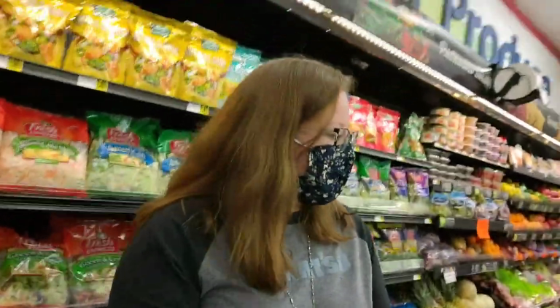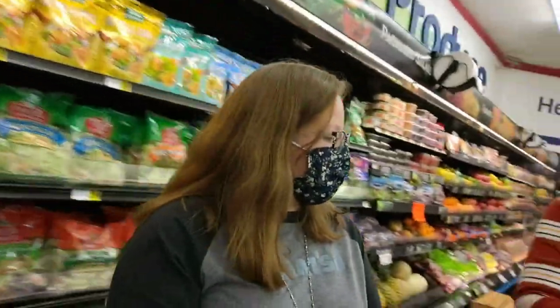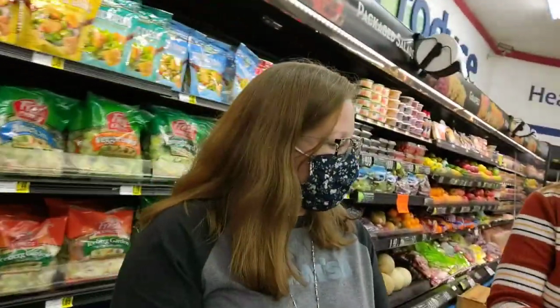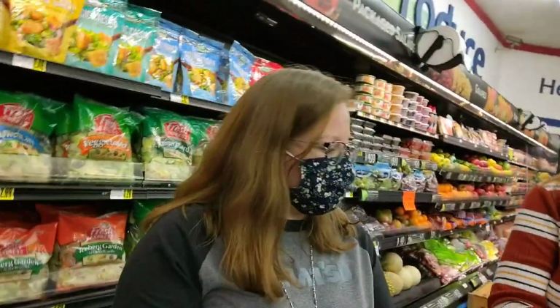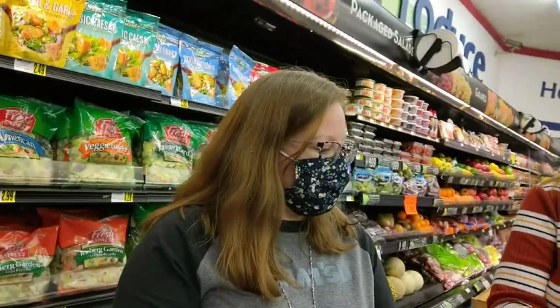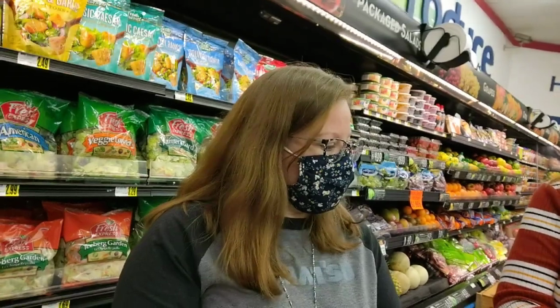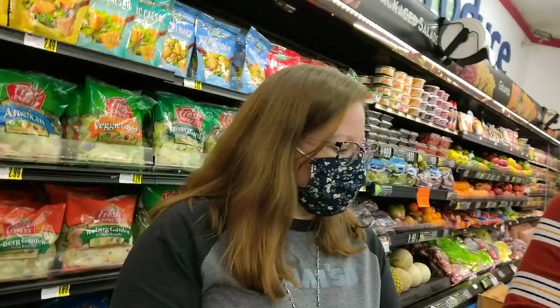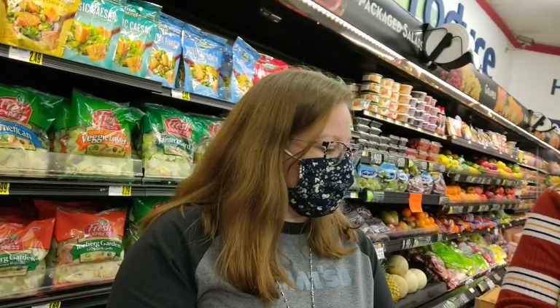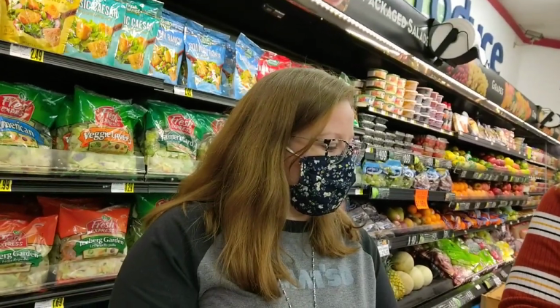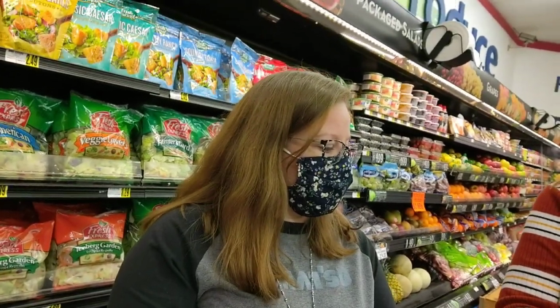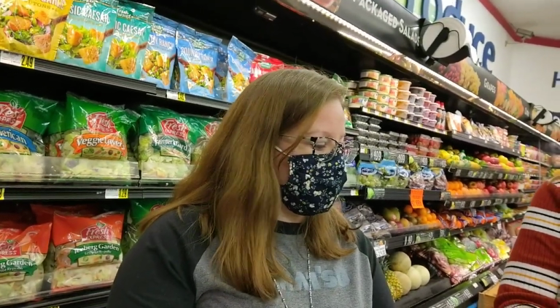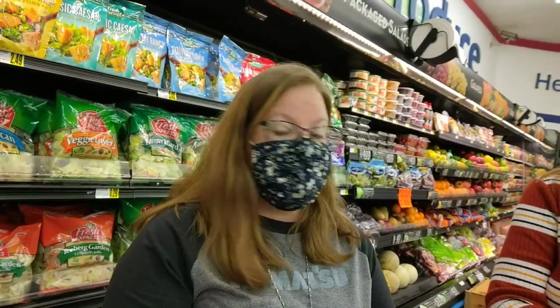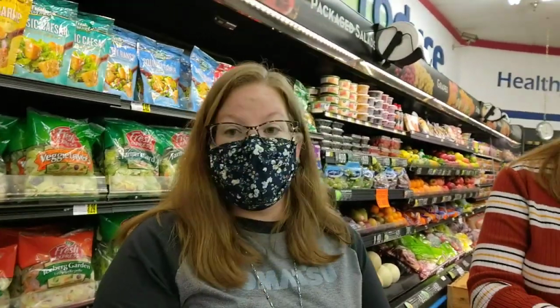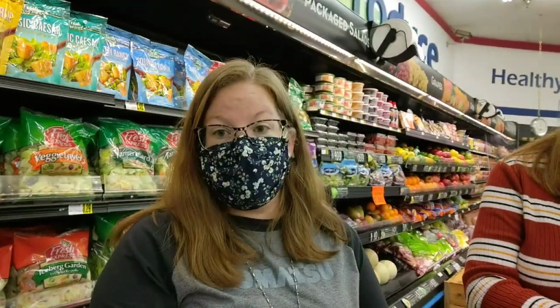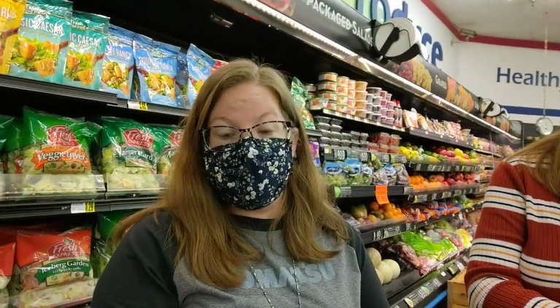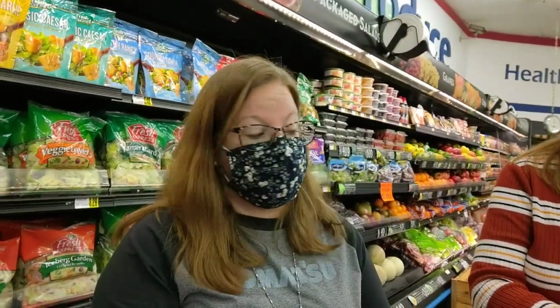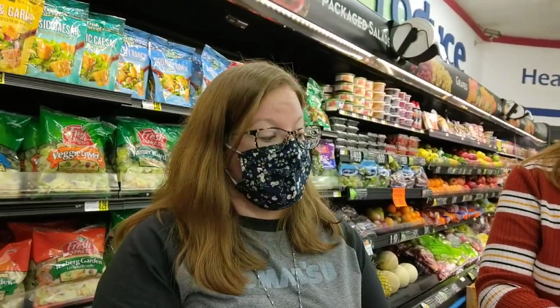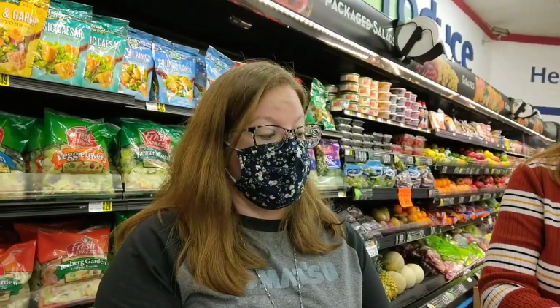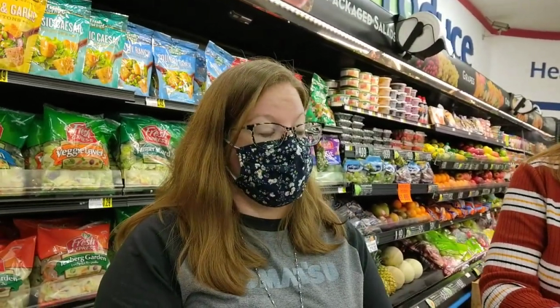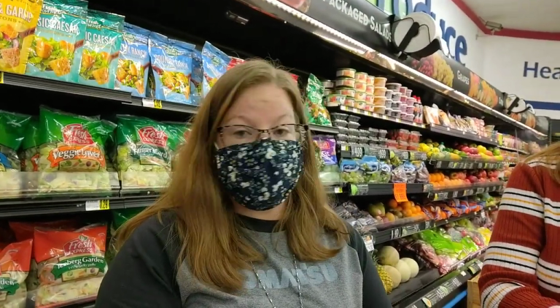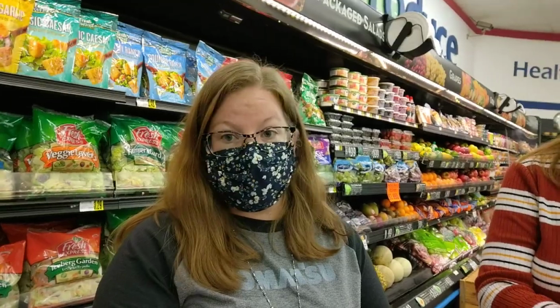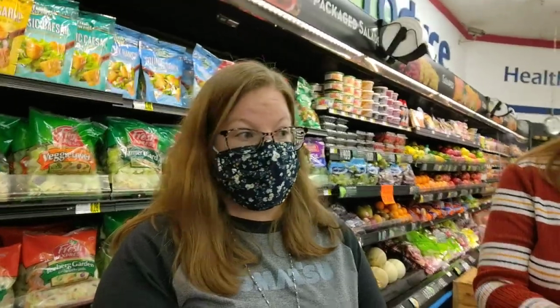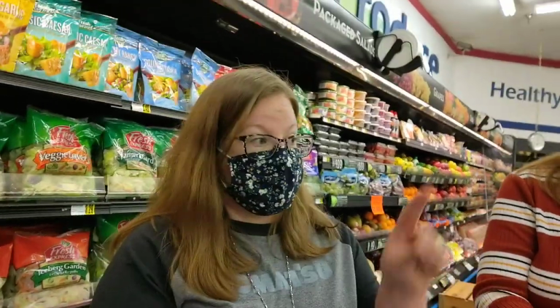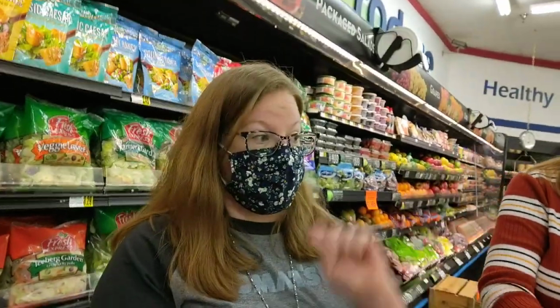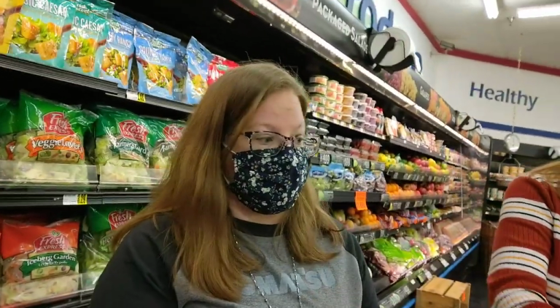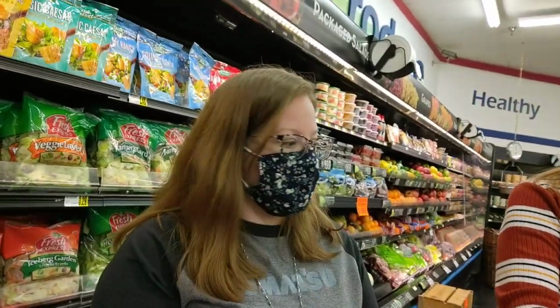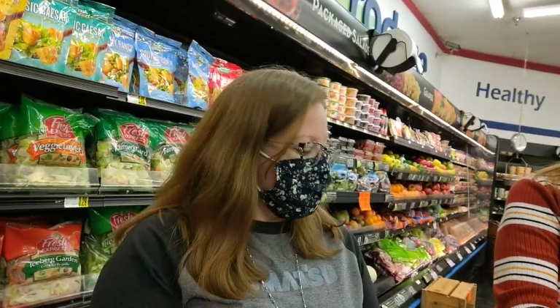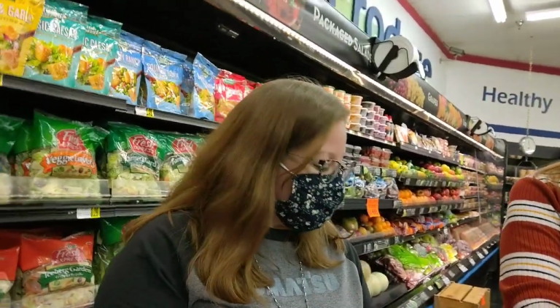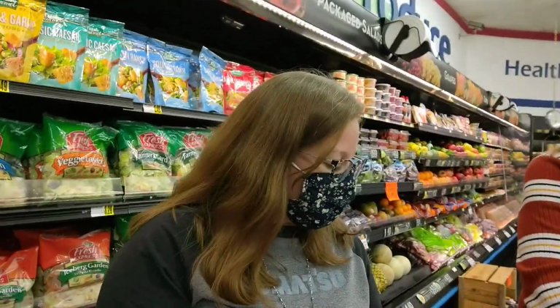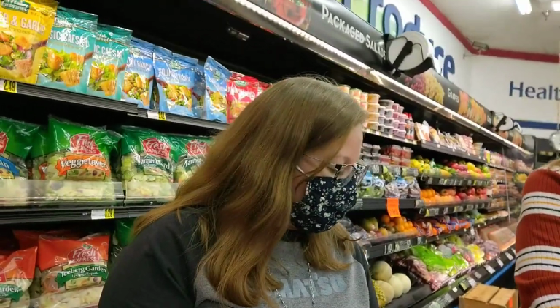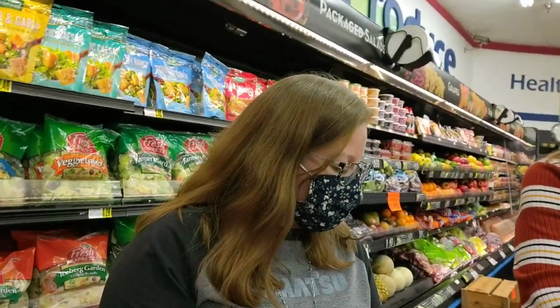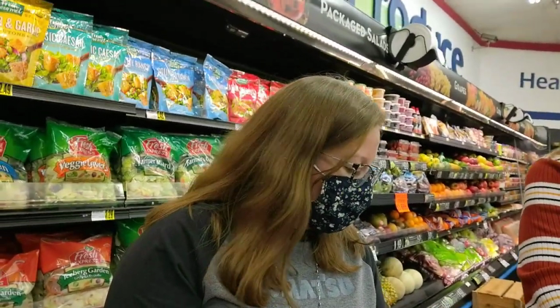I think the next thing on our list will probably be our tortilla shells. They're right over there.